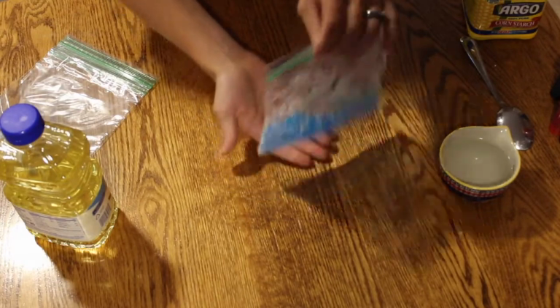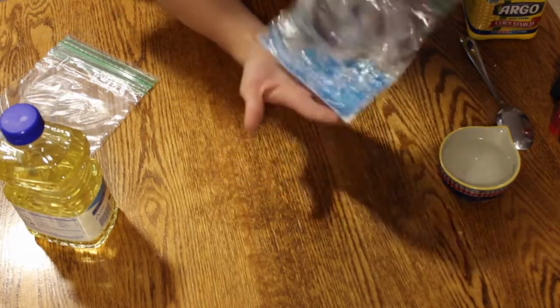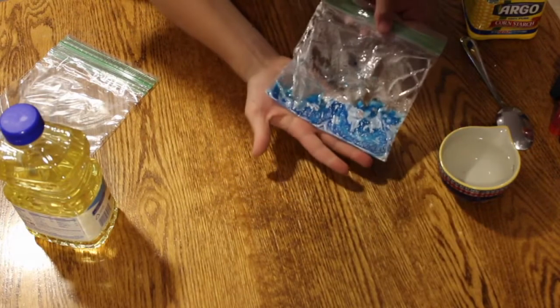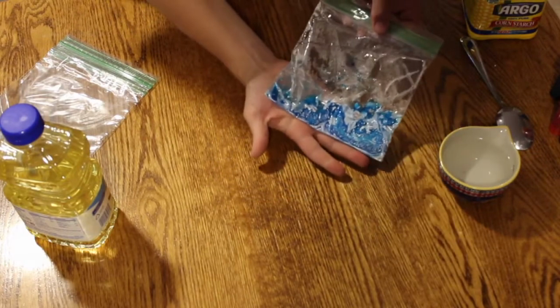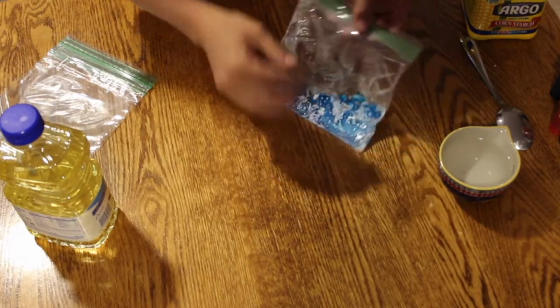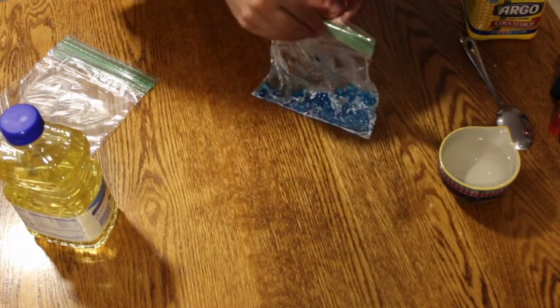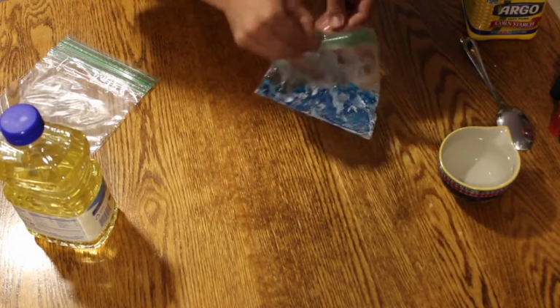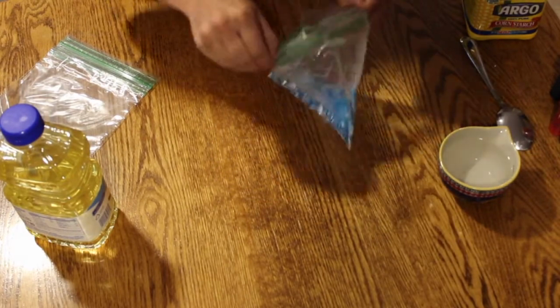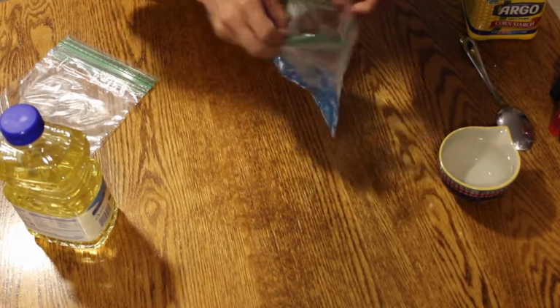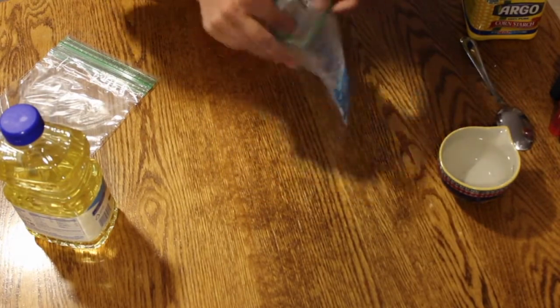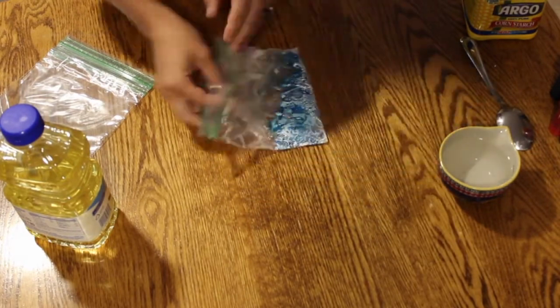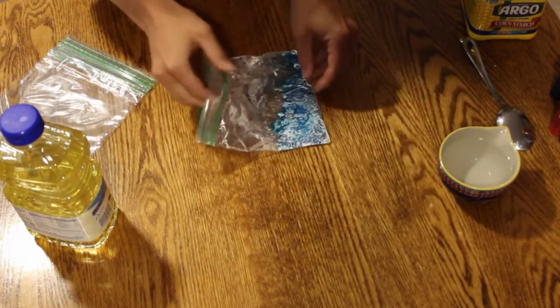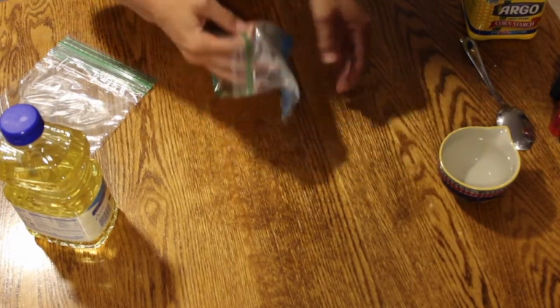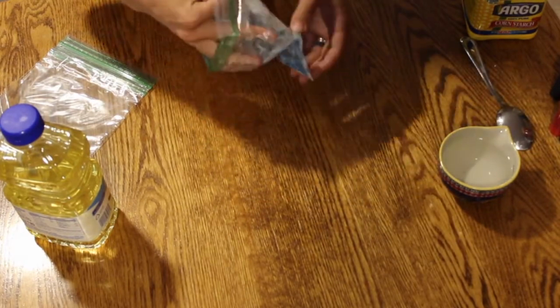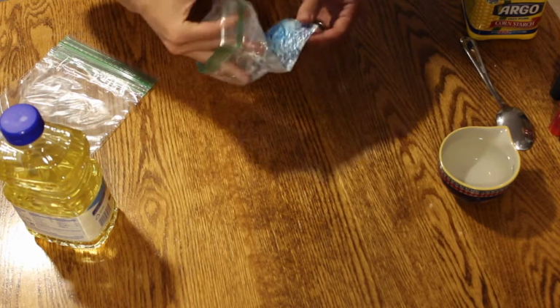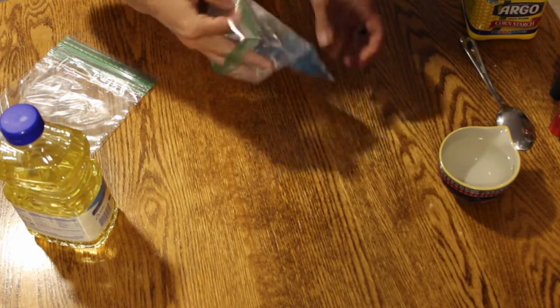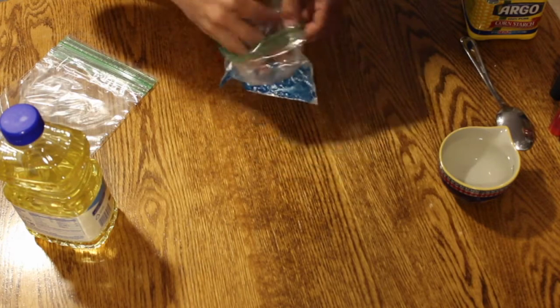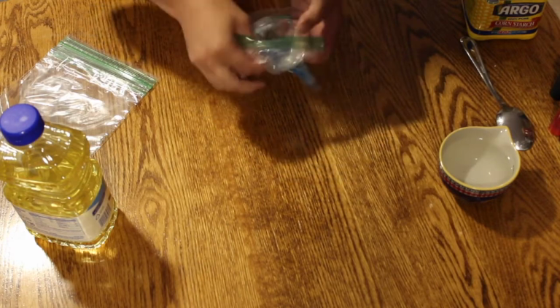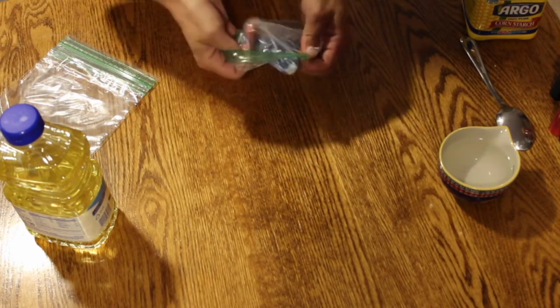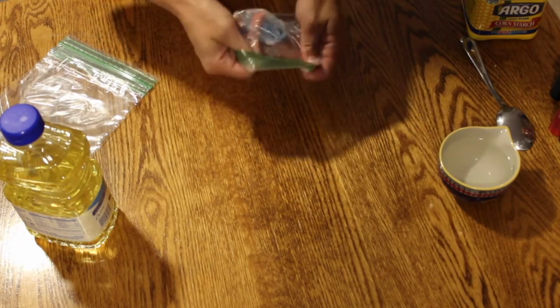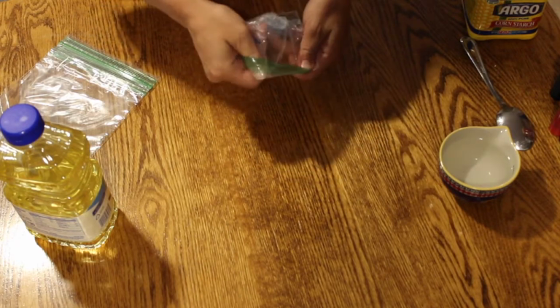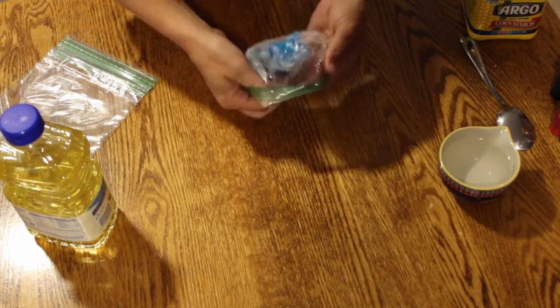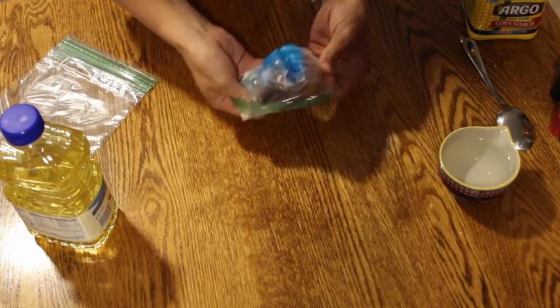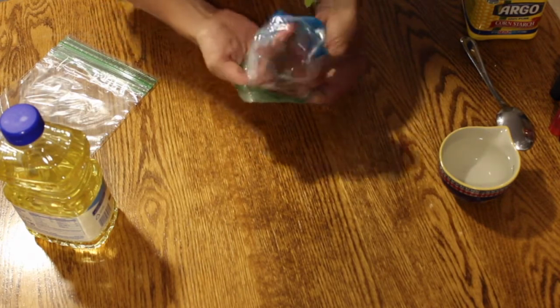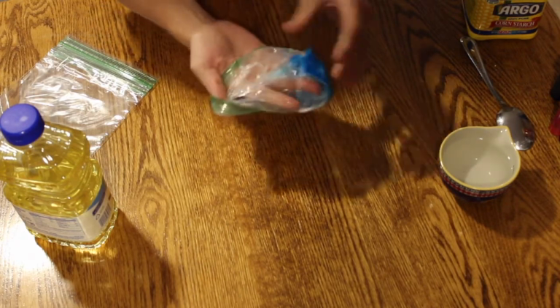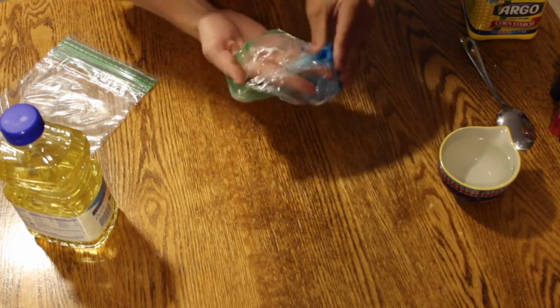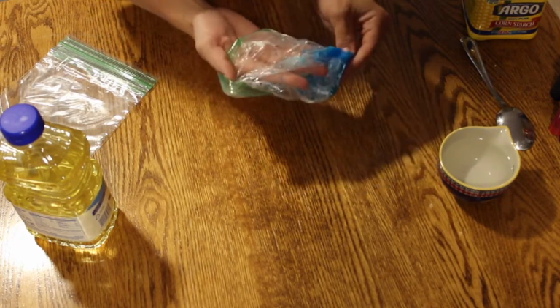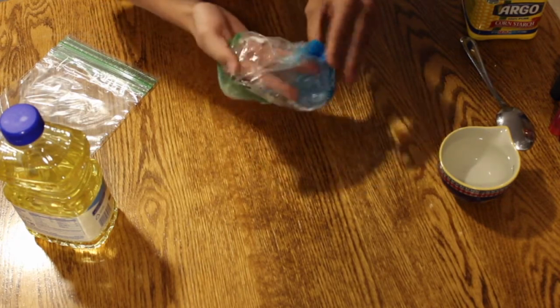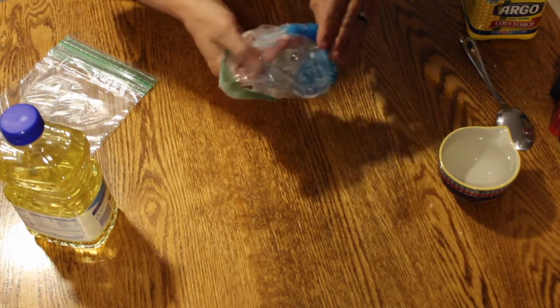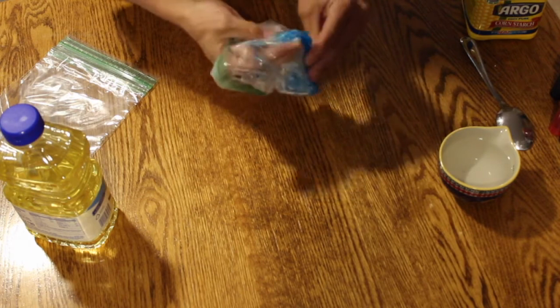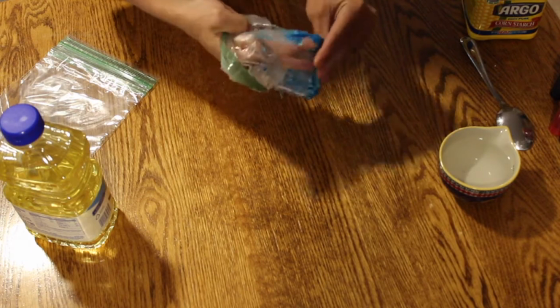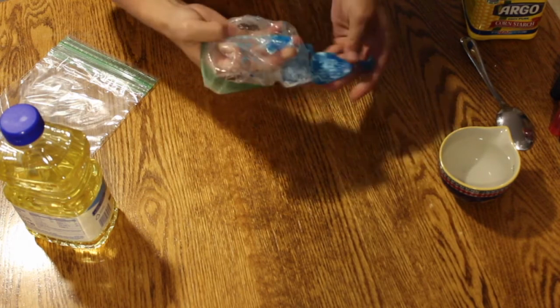Here is our biodegradable plastic. Notice how it's now a solid. Be careful because the bag may still be hot, but you can turn the bag inside out to remove your biodegradable plastic.